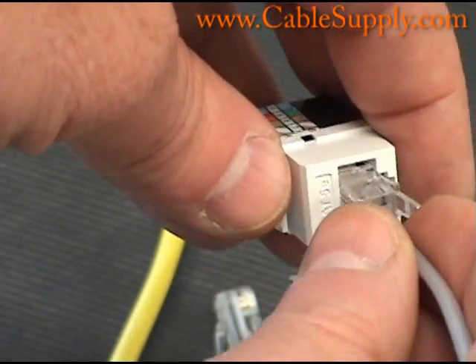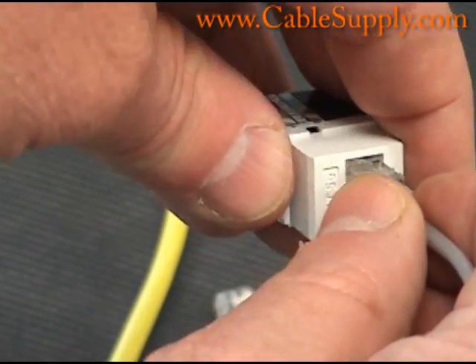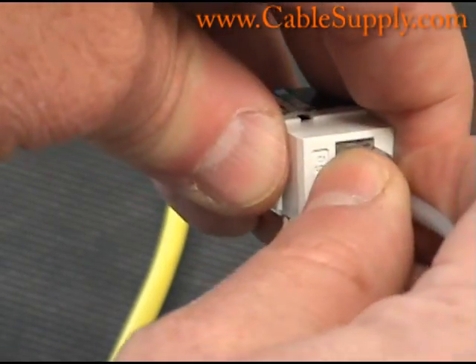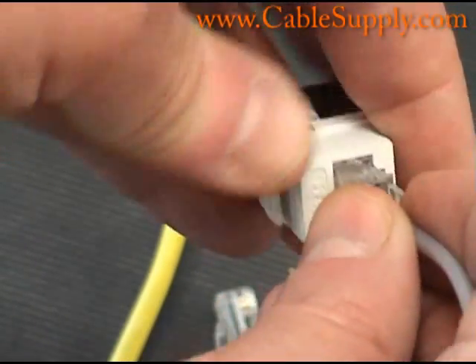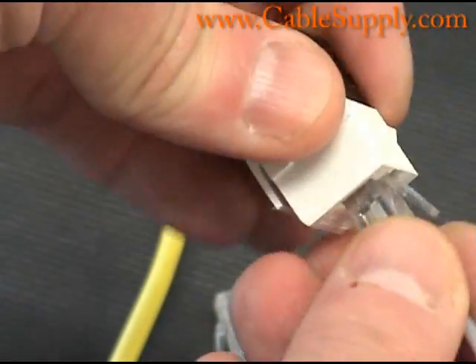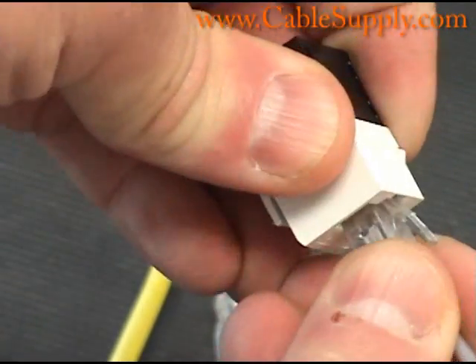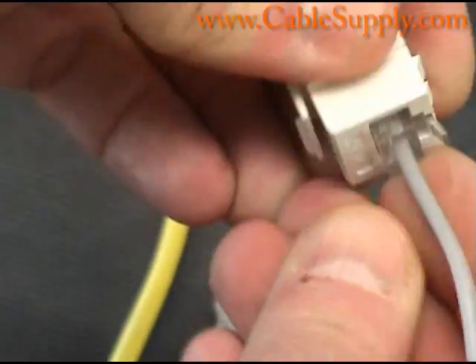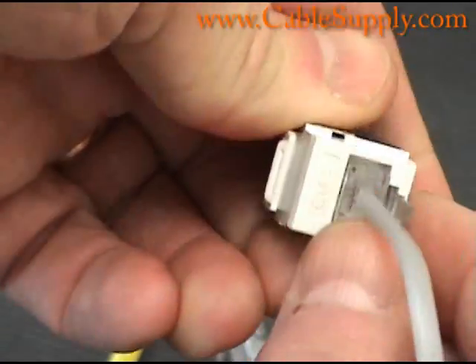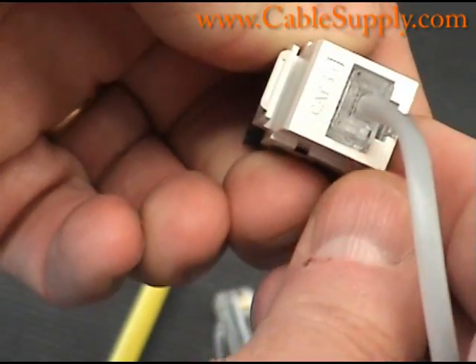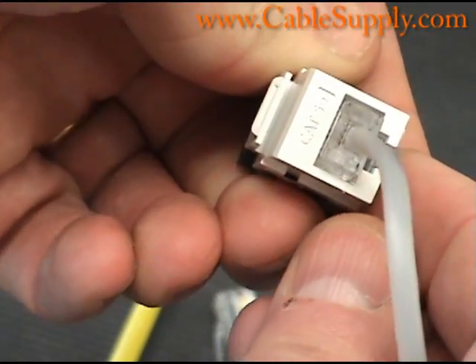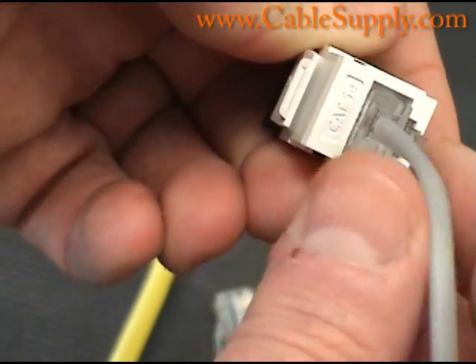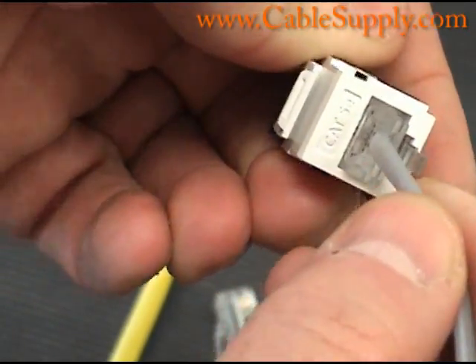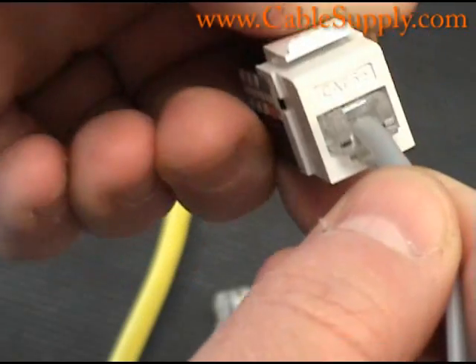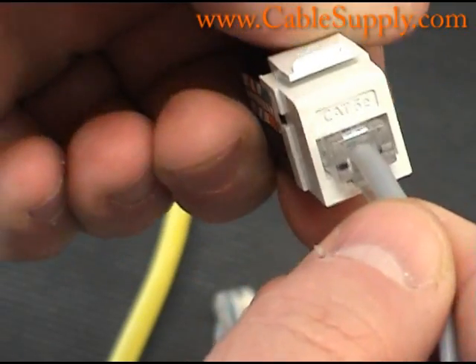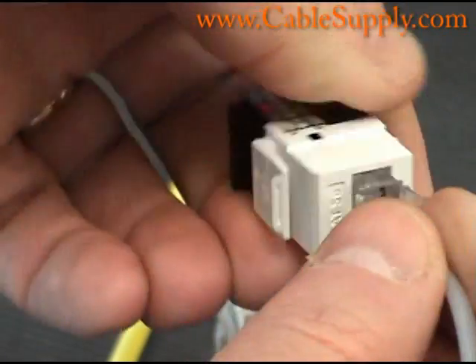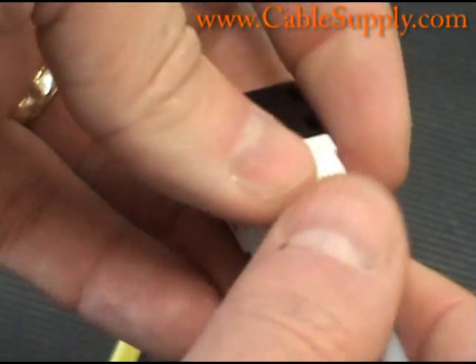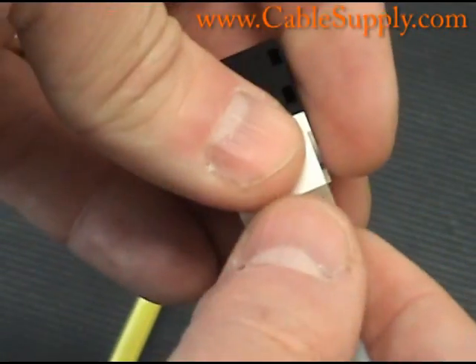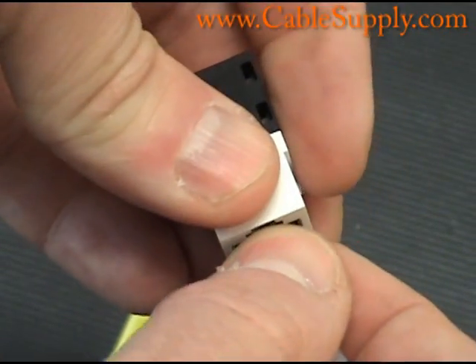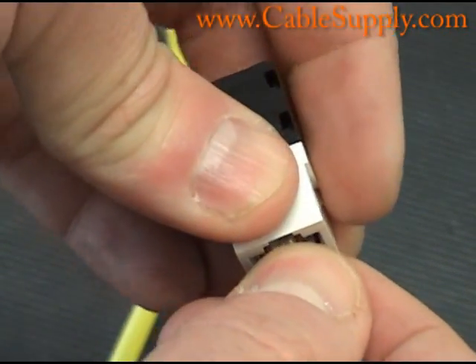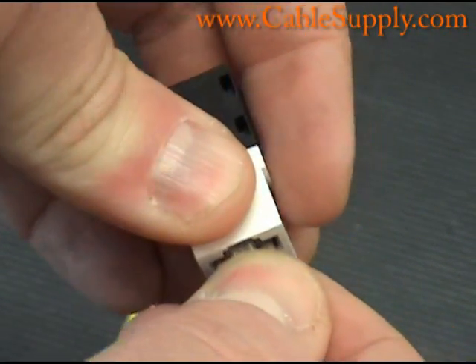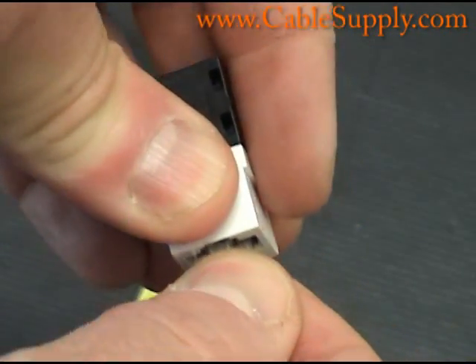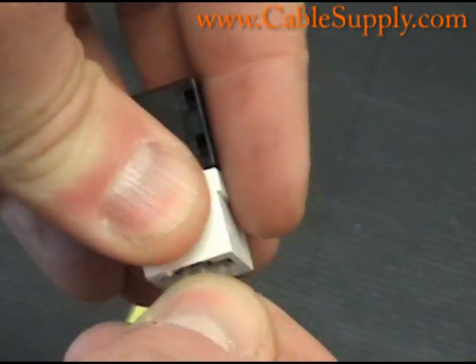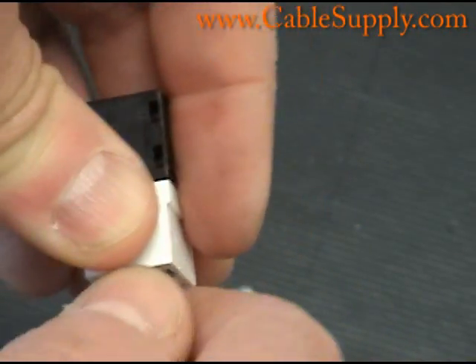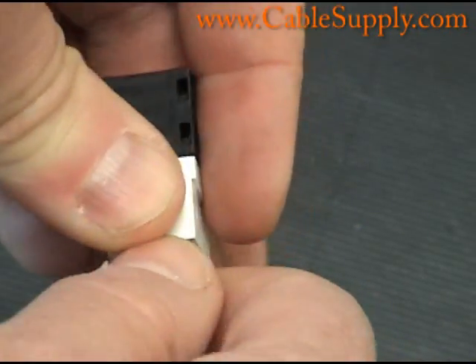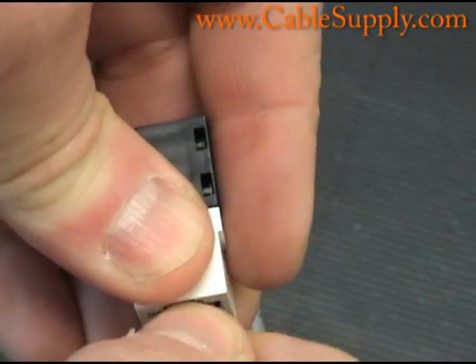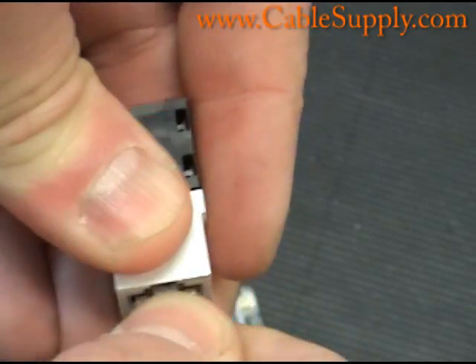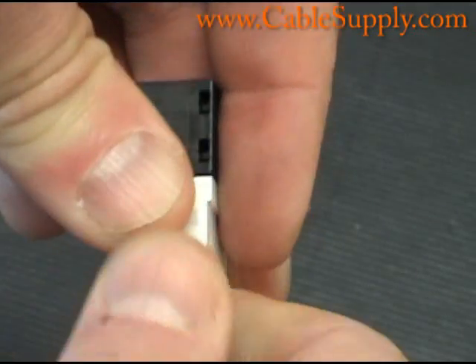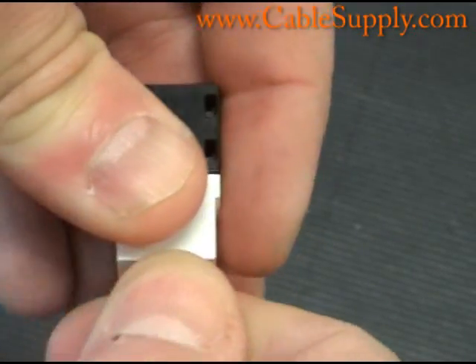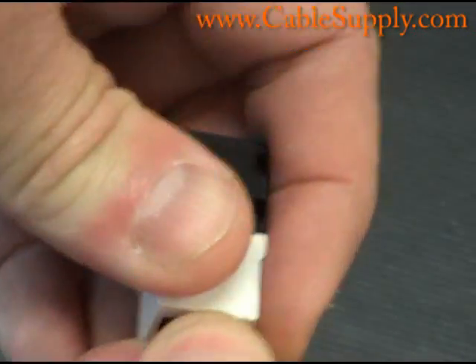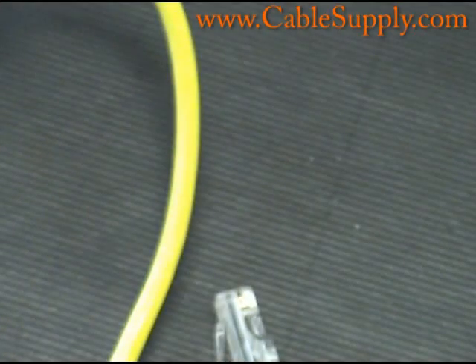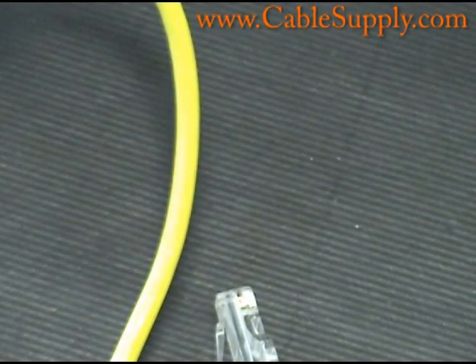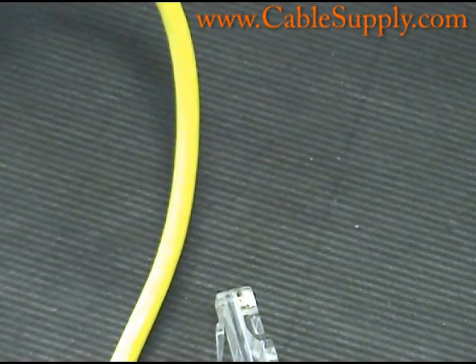Notice that the RJ11 will fit into an RJ45 jack. So if you're cabling a building and you're thinking should I cable it for RJ11 or RJ45, it would make sense to cable it for RJ45.